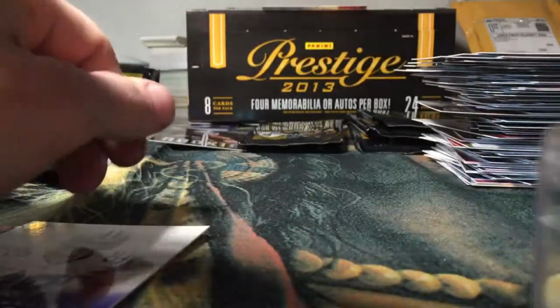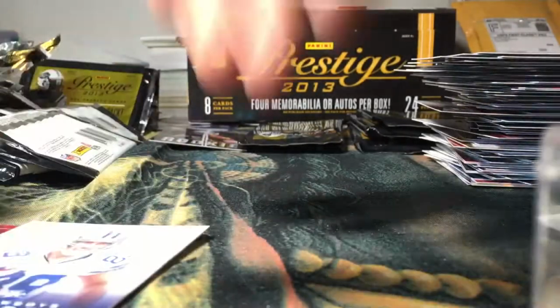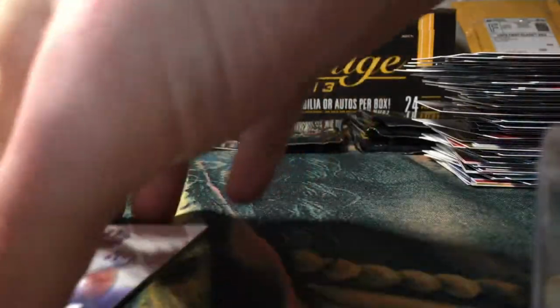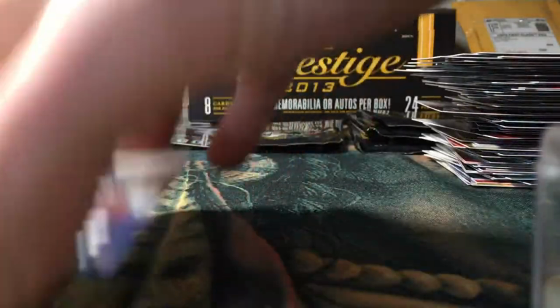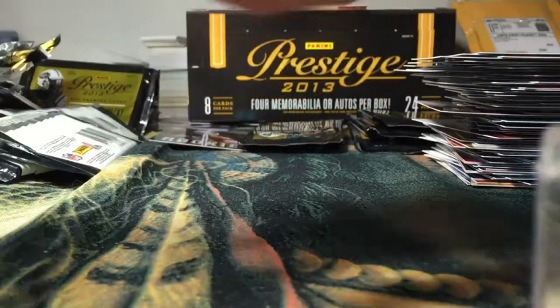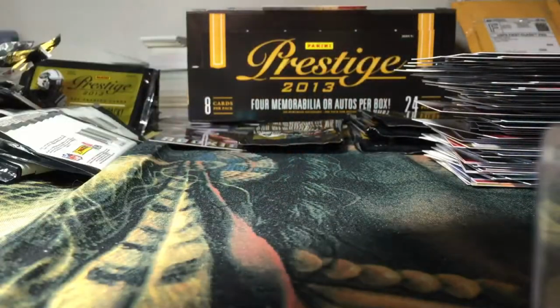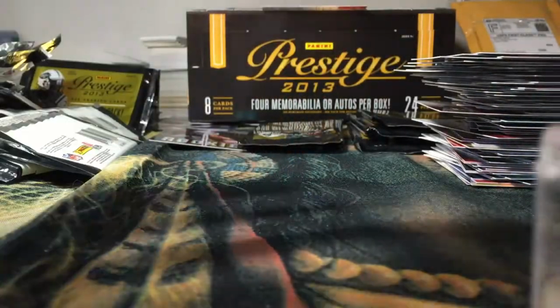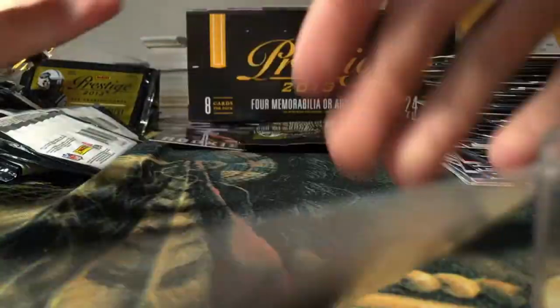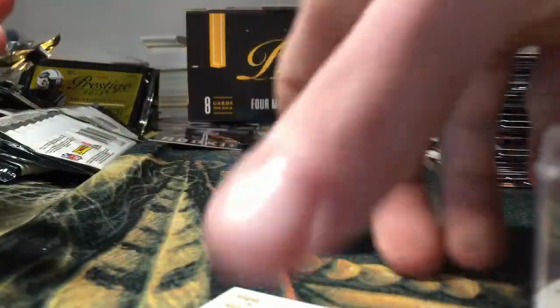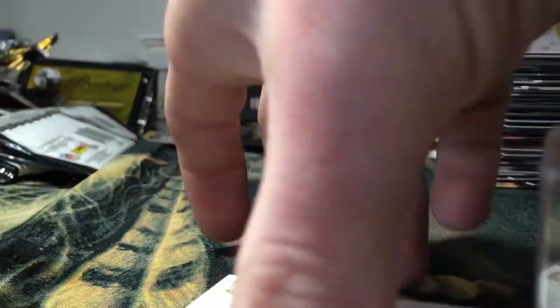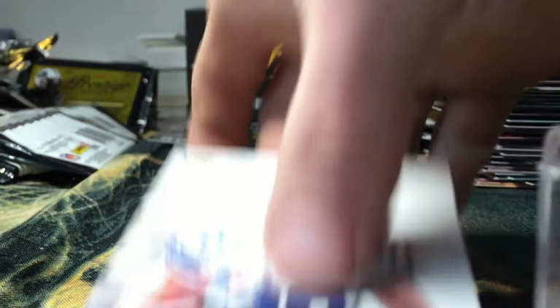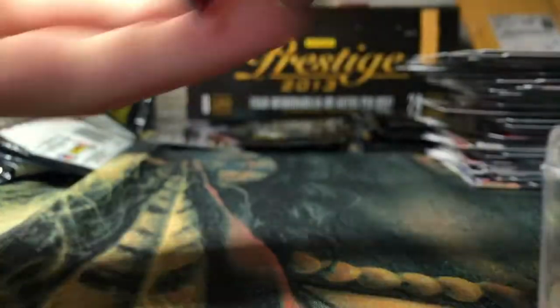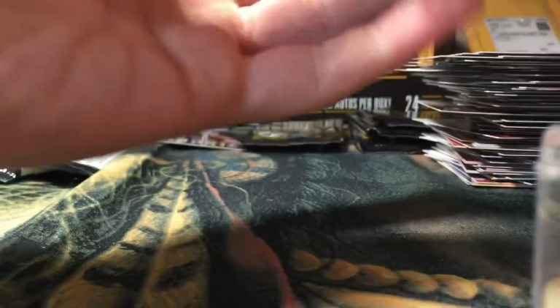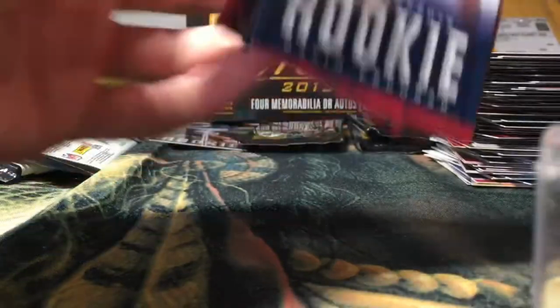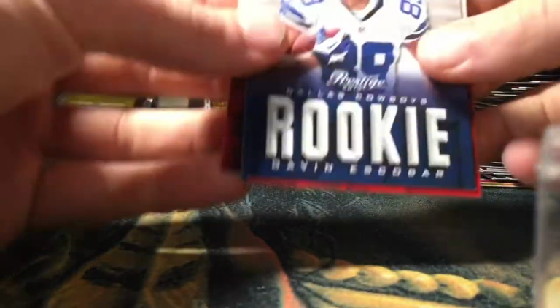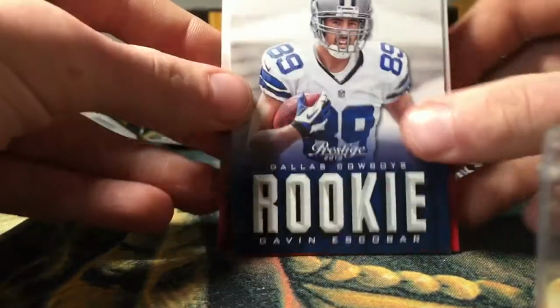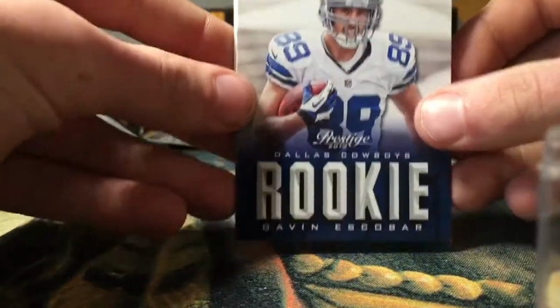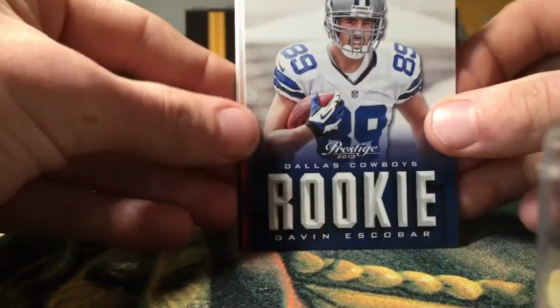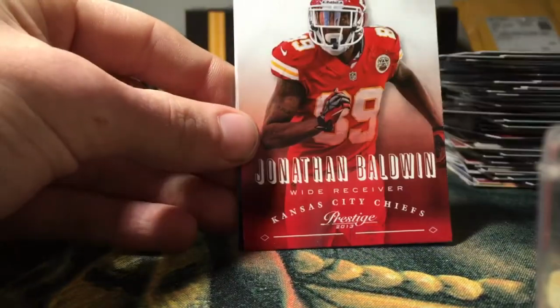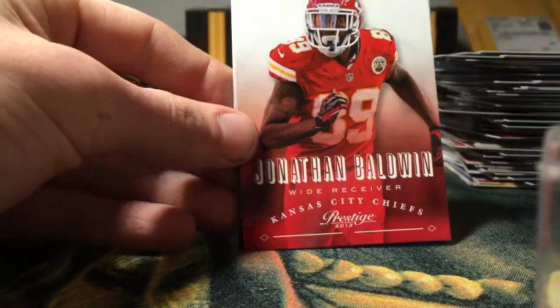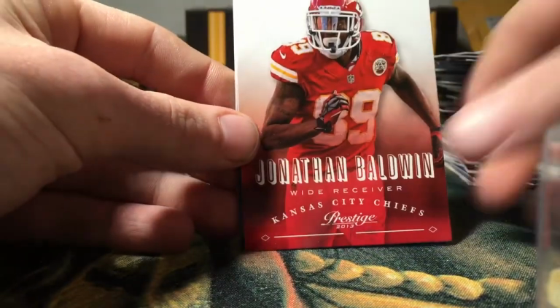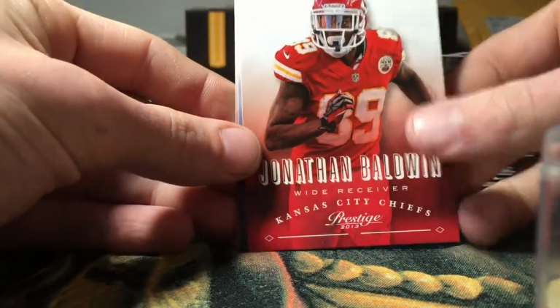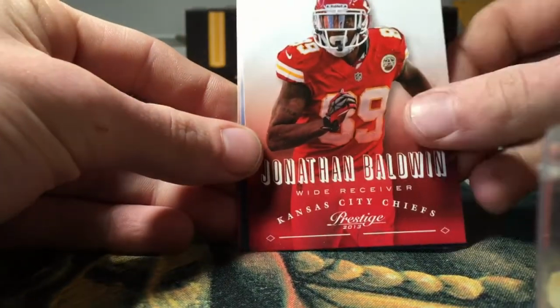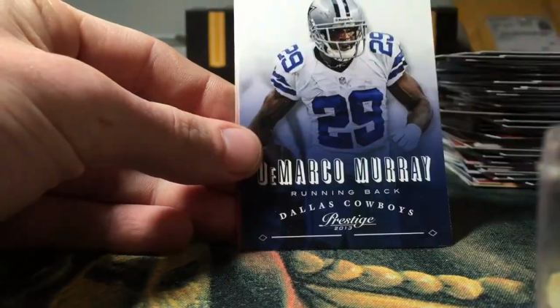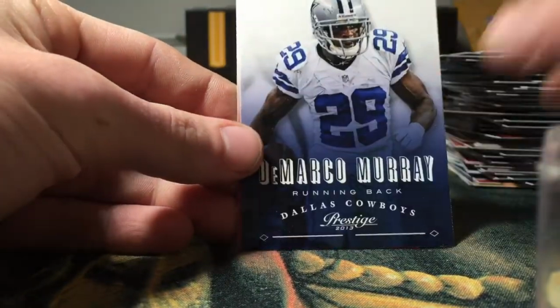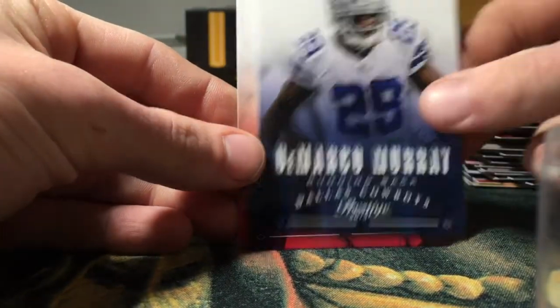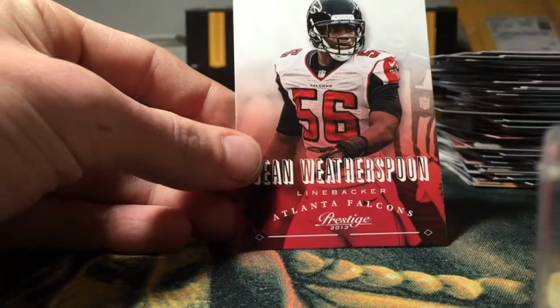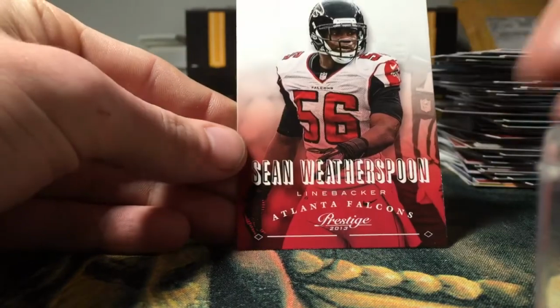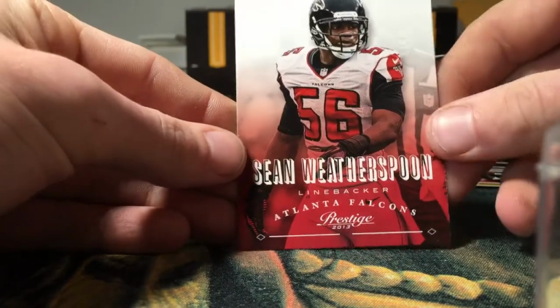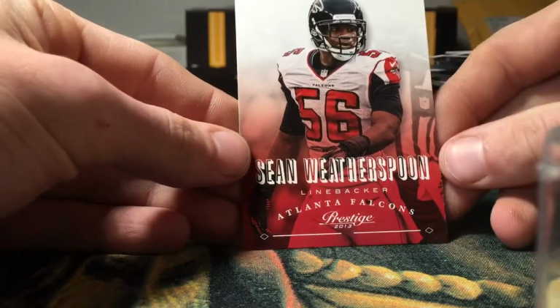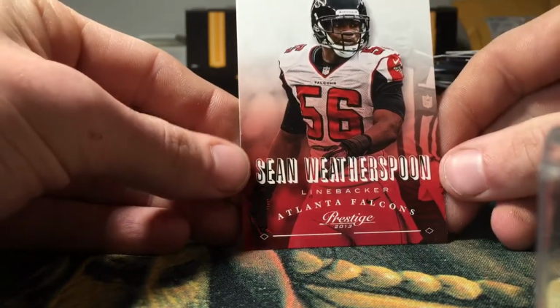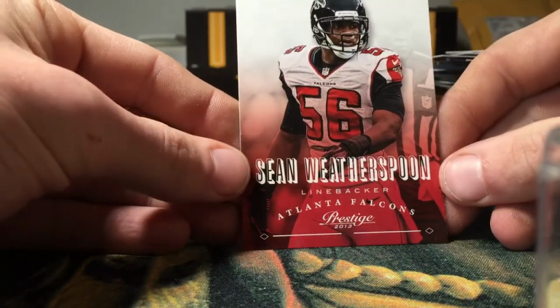I like that a lot — I might put that in the recap at the end. Got a rookie of Gavin Escobar, Jonathan Baldwin, DeMarco Murray, and Sean Witherspoon.